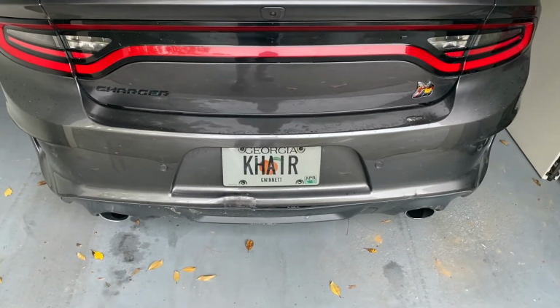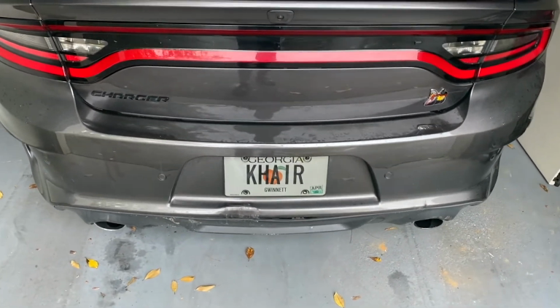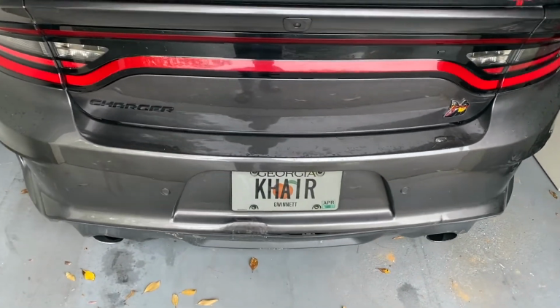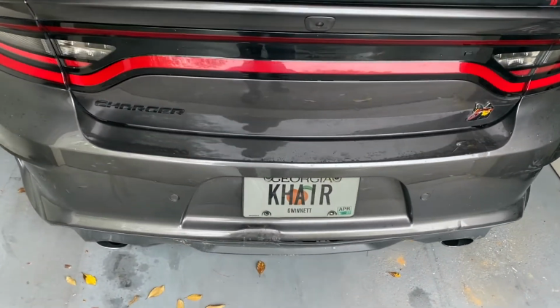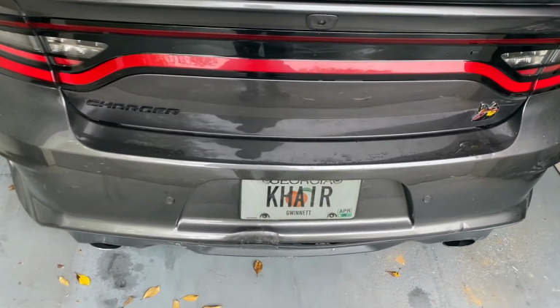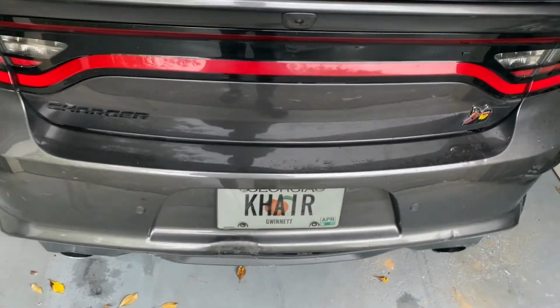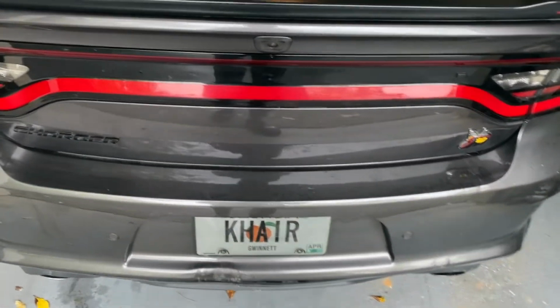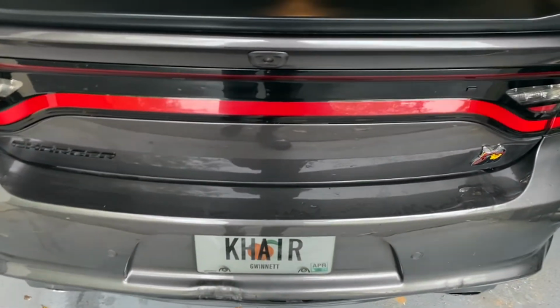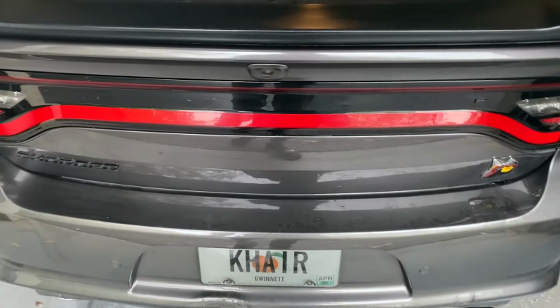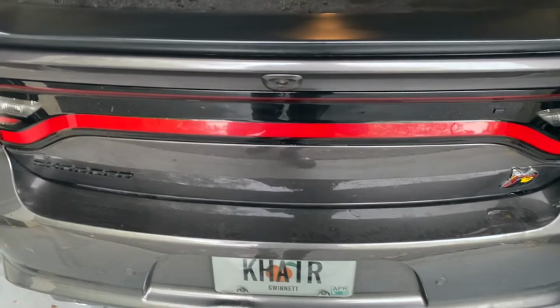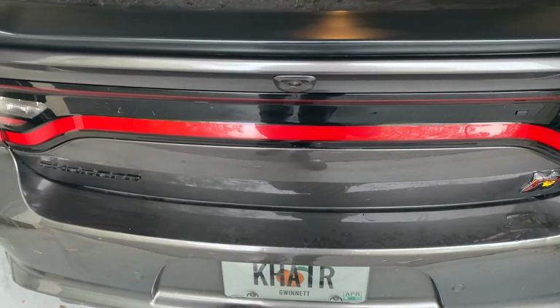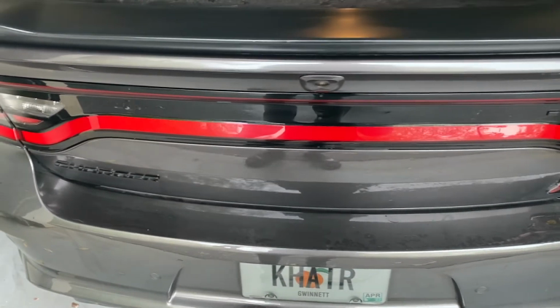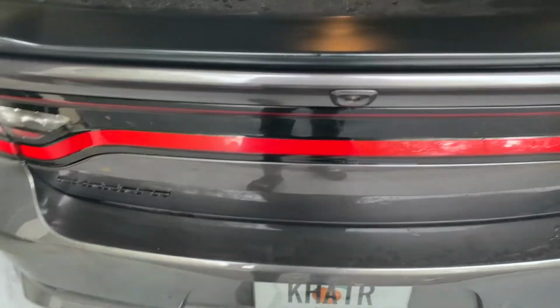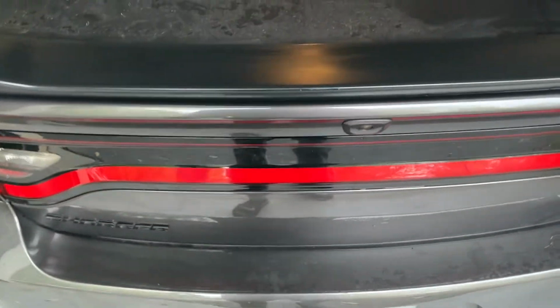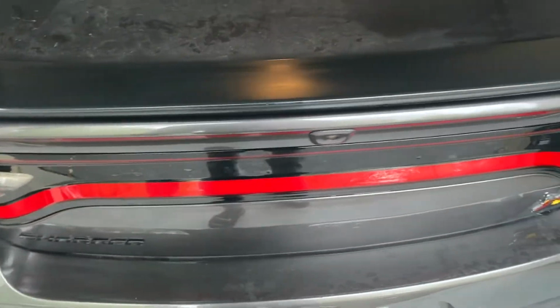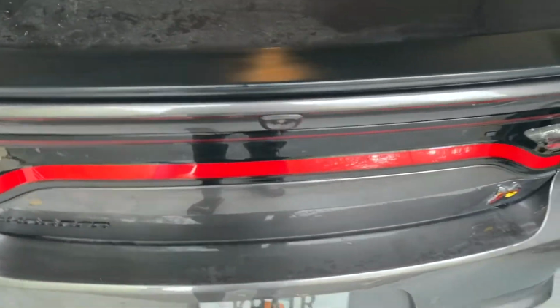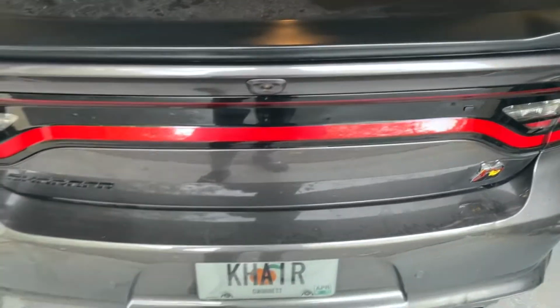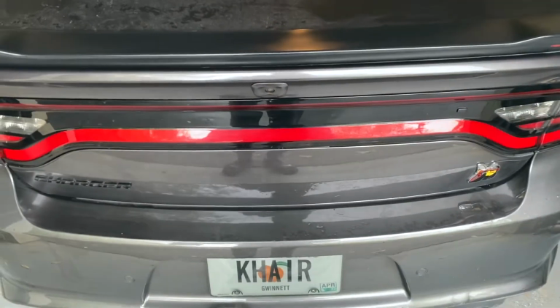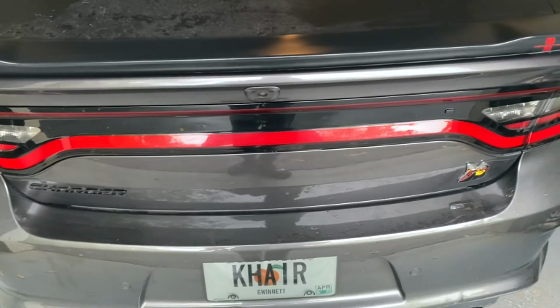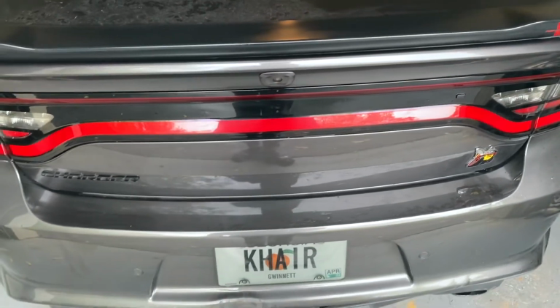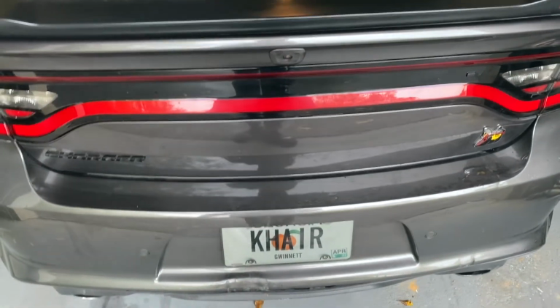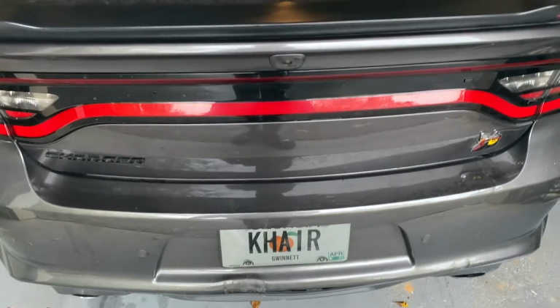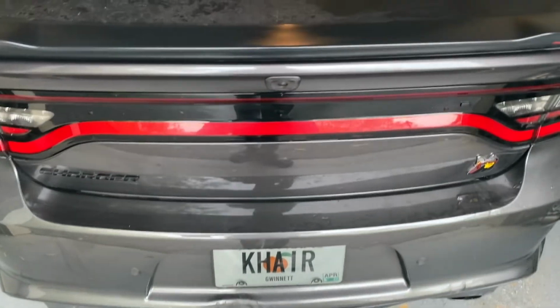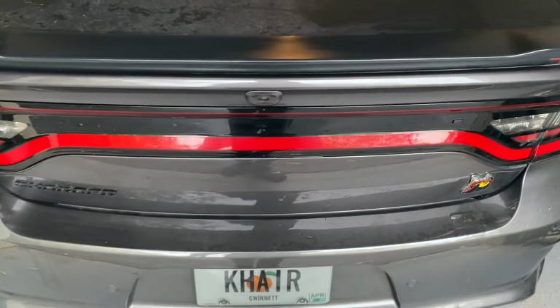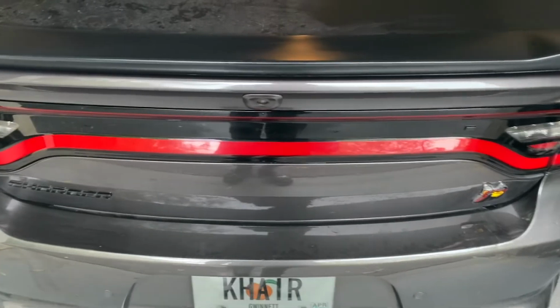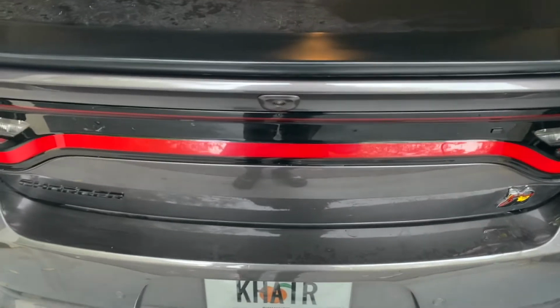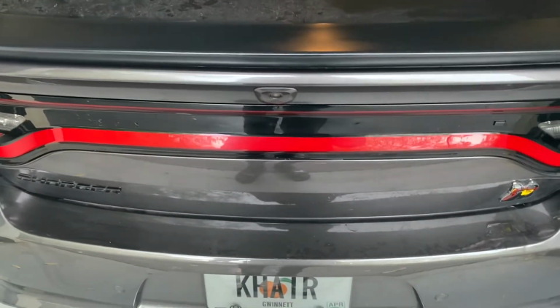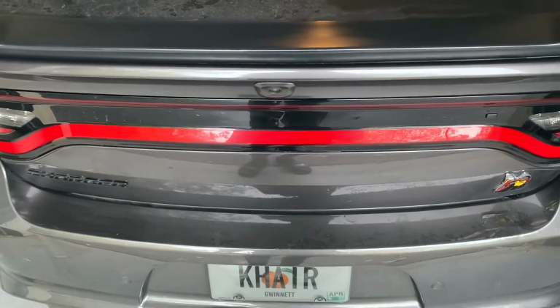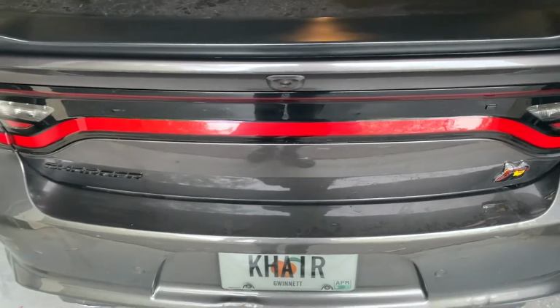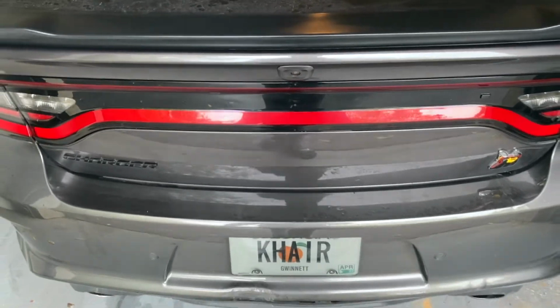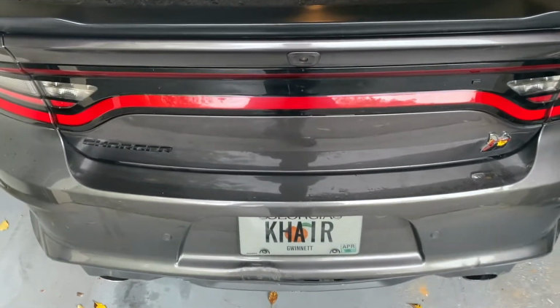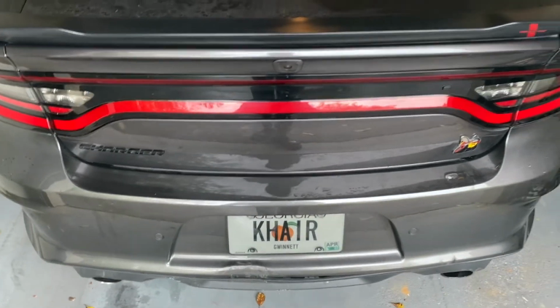If you guys want to do something similar, just put a badge delete on your car — five bucks and an old debit card is all you need. You can get it done. So thanks for tuning in, and I'll see you guys in the next one.